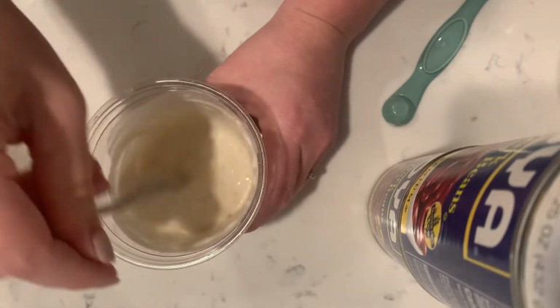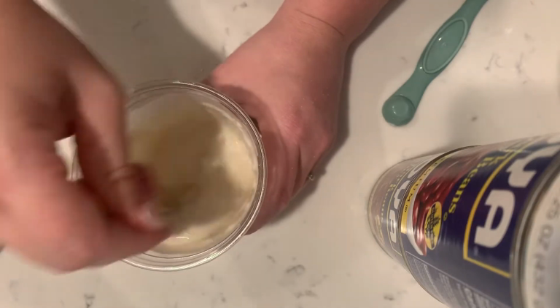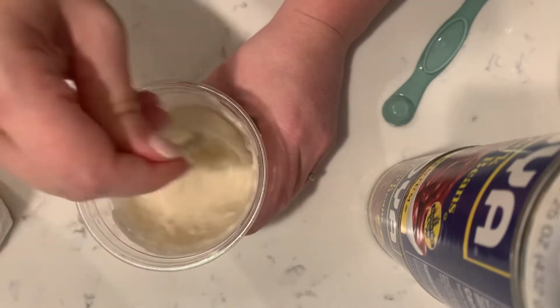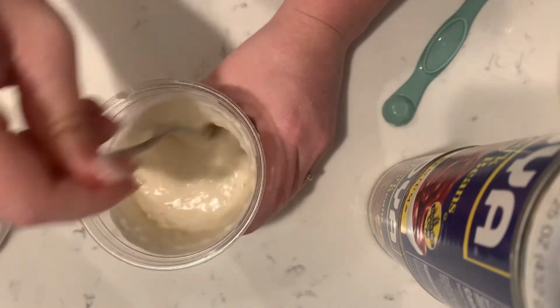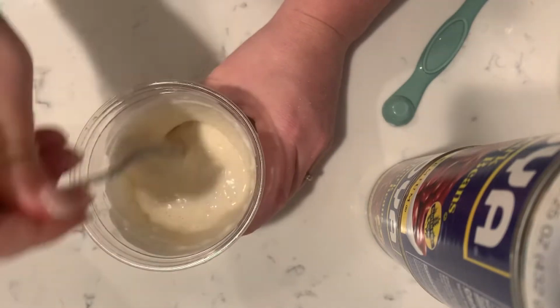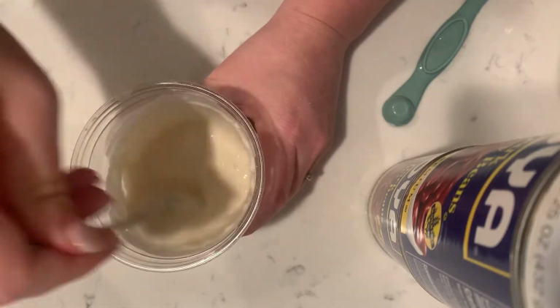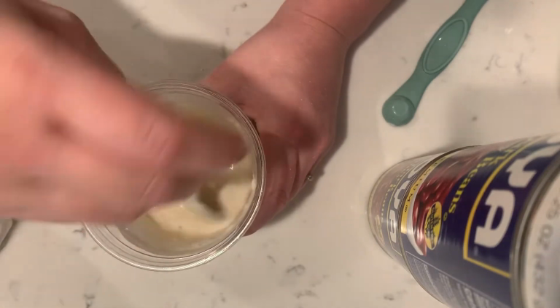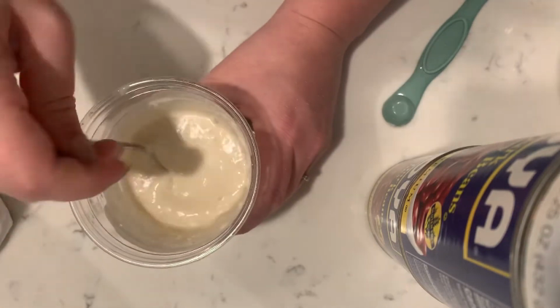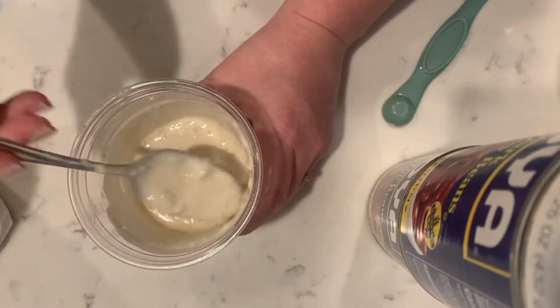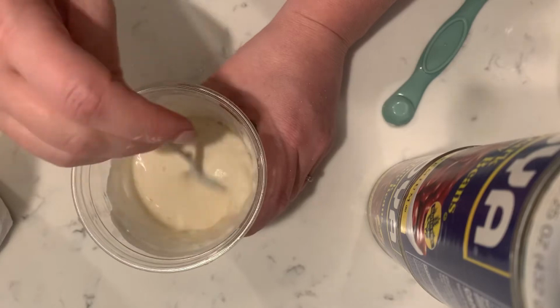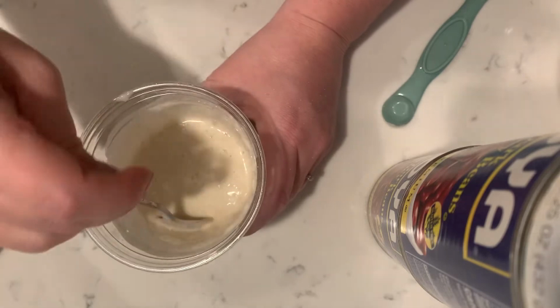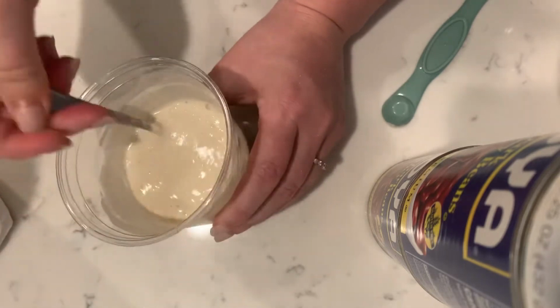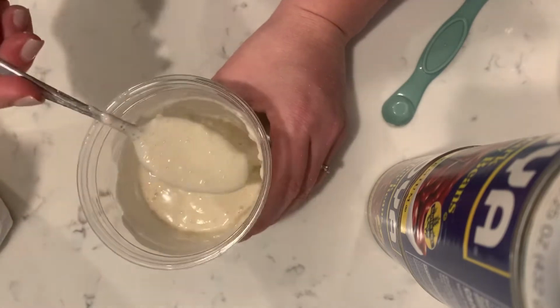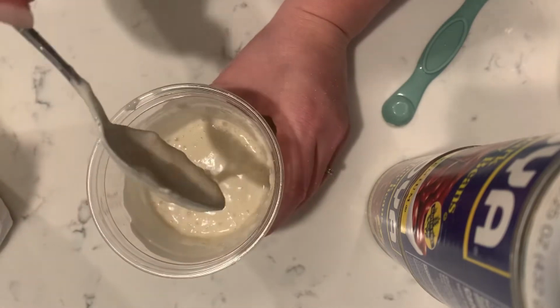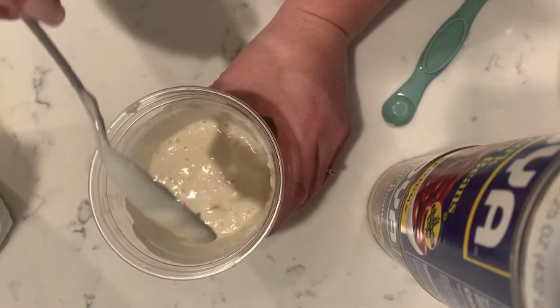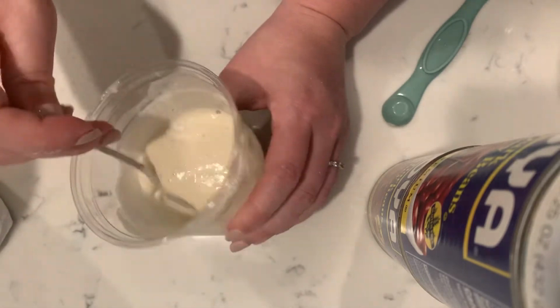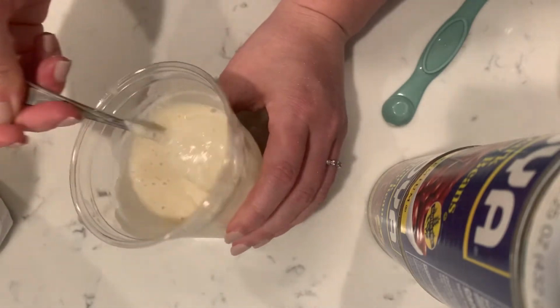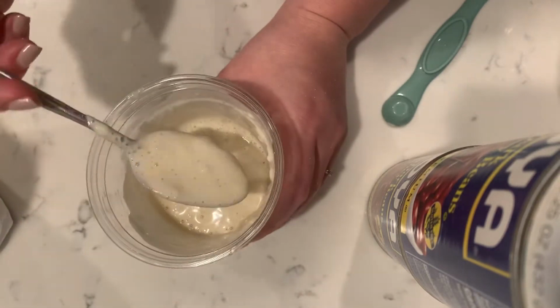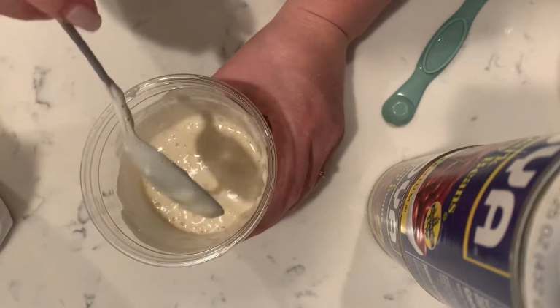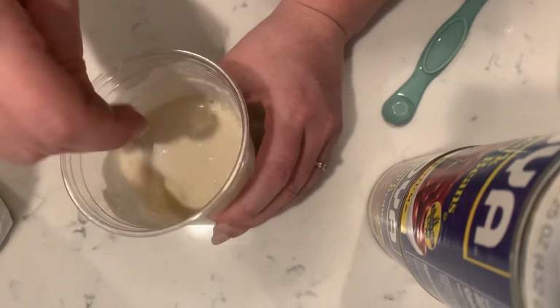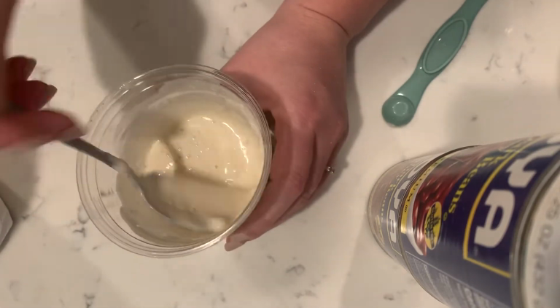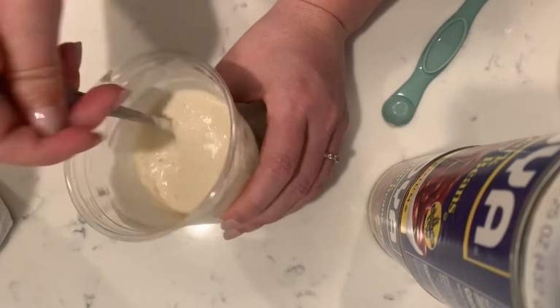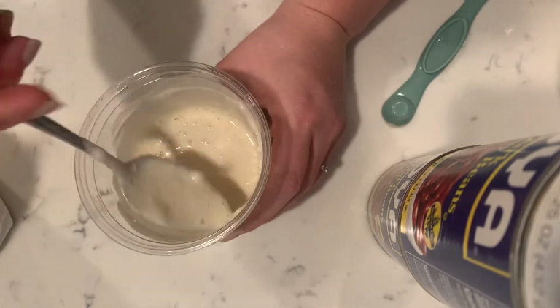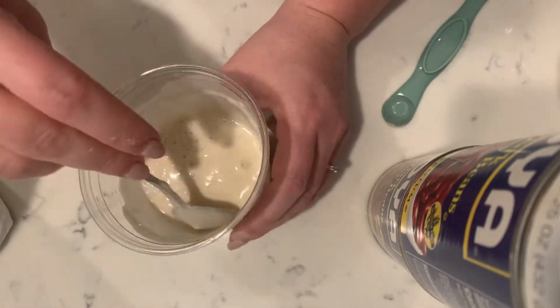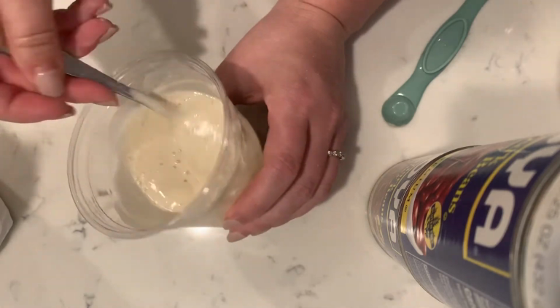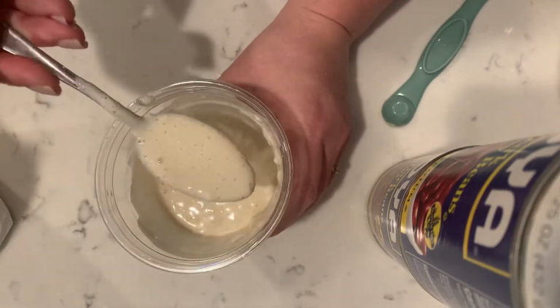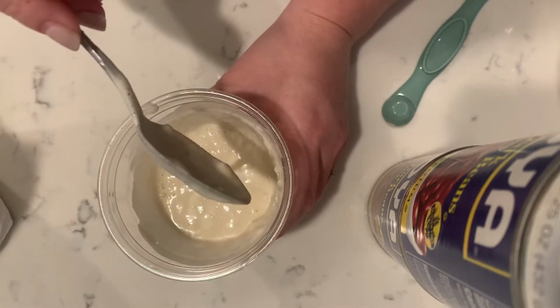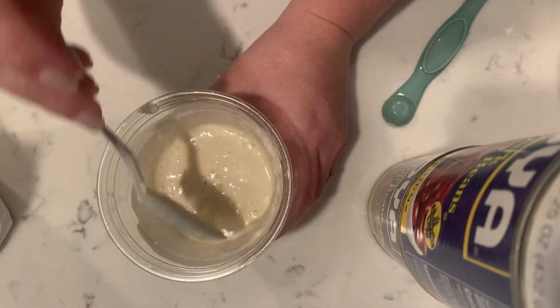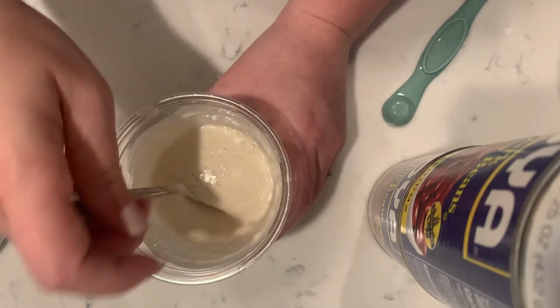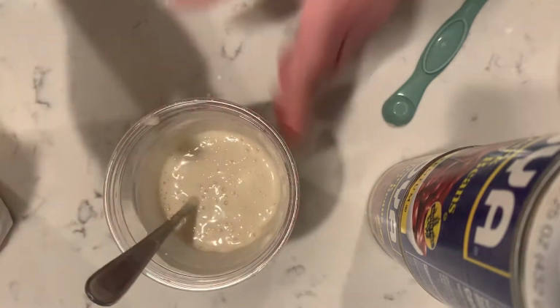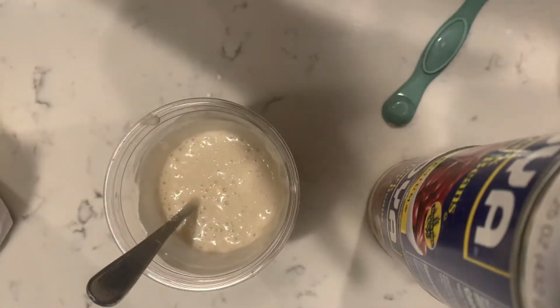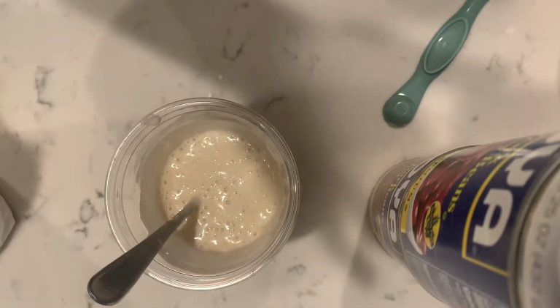You're going to break up any of those lumps of flour that are in there, and I think this is going to be perfect. So you just need your two straws, and then you are ready to go with your experiment. Have fun, guys.